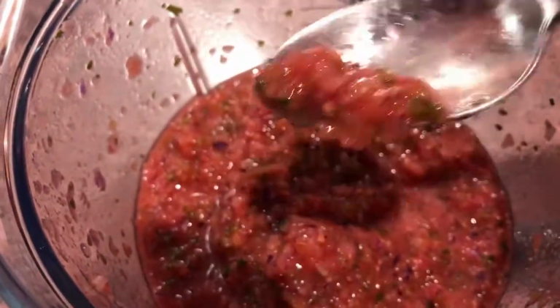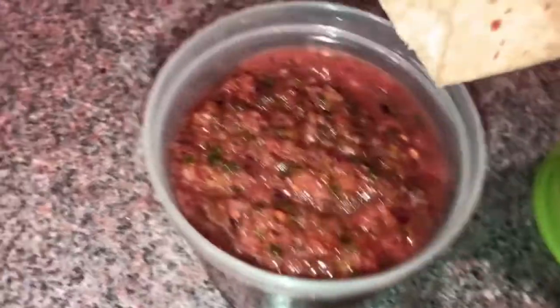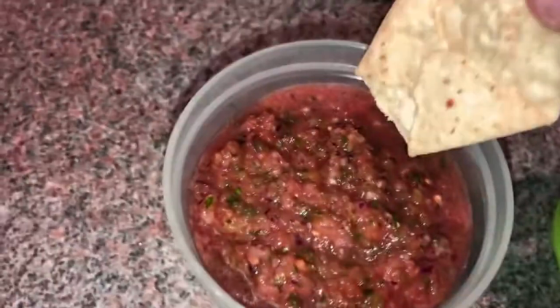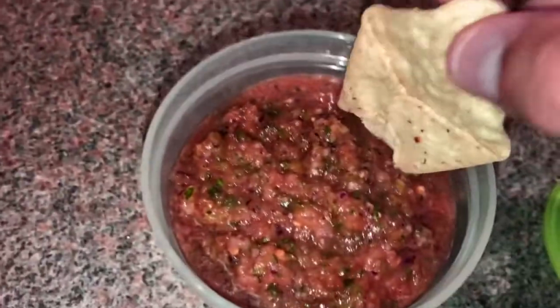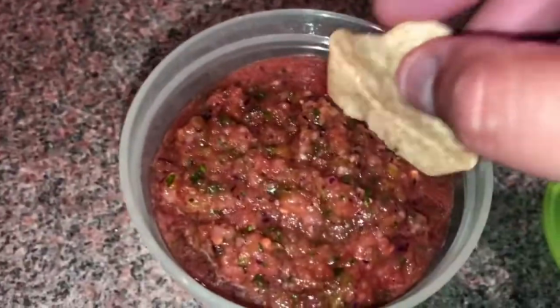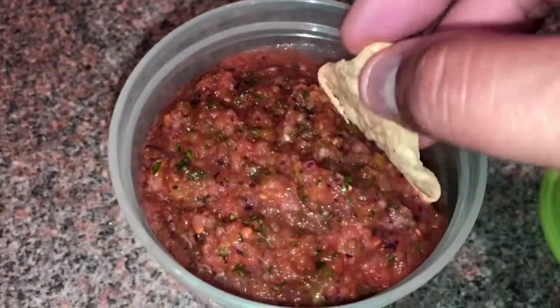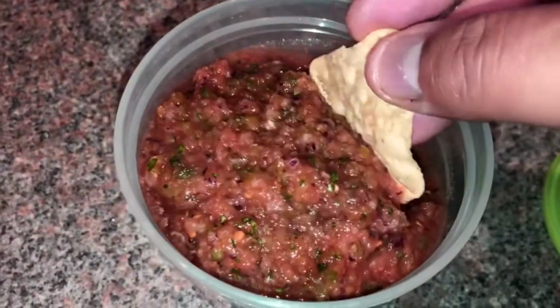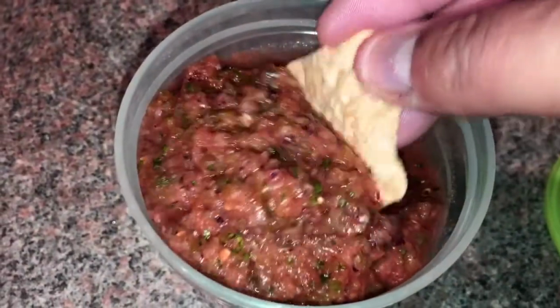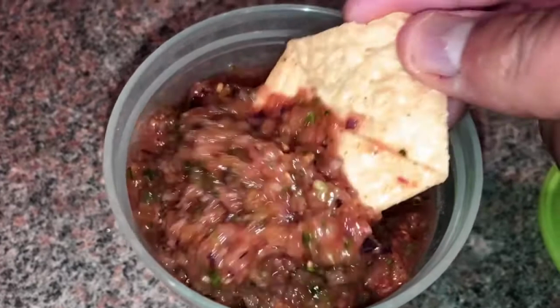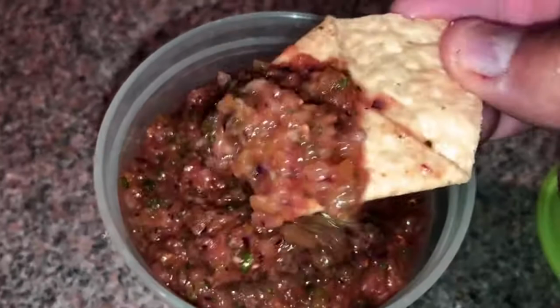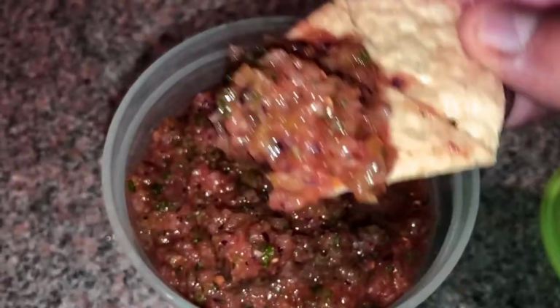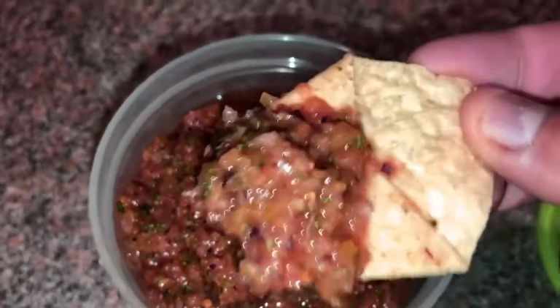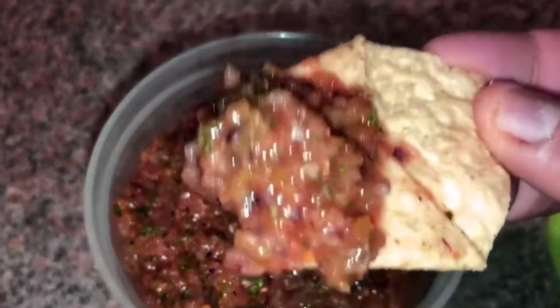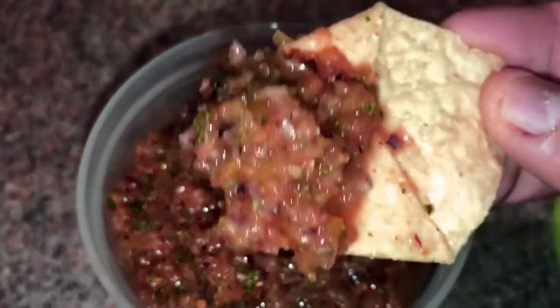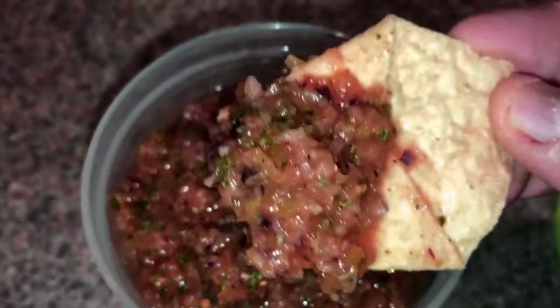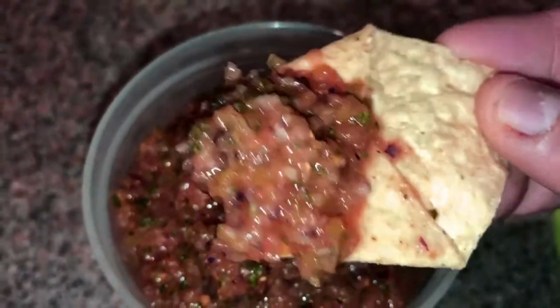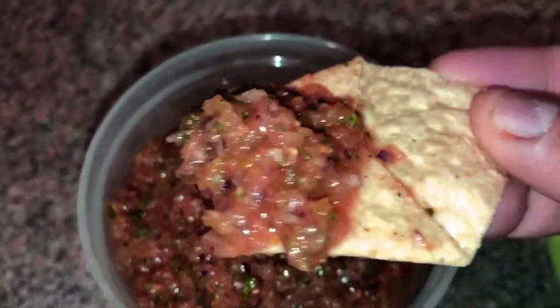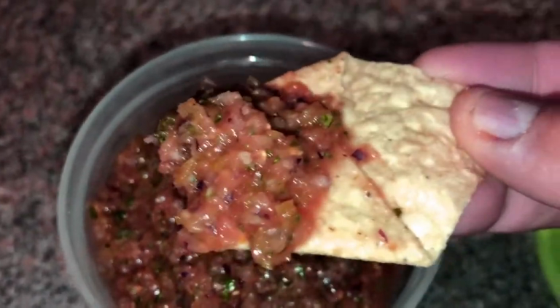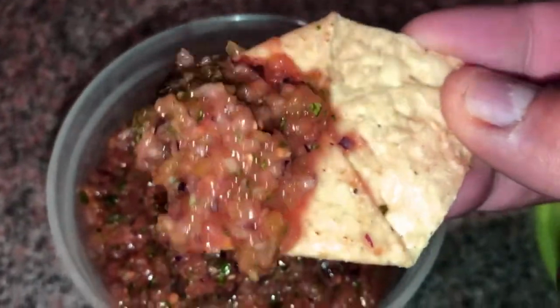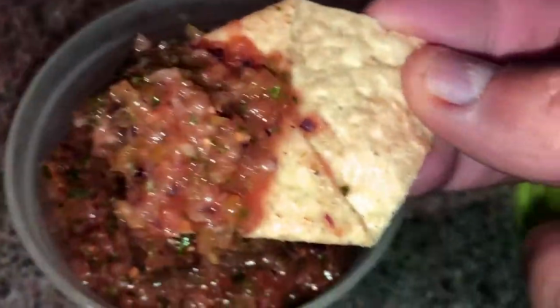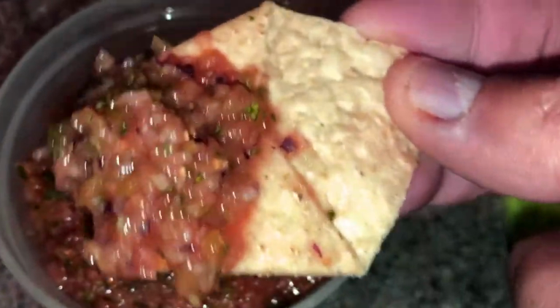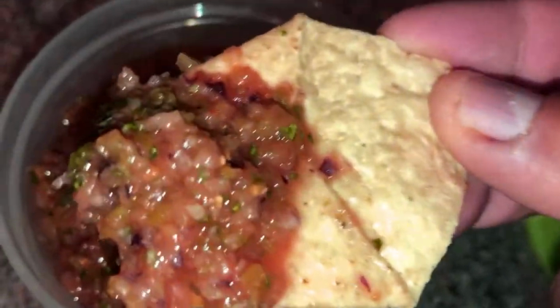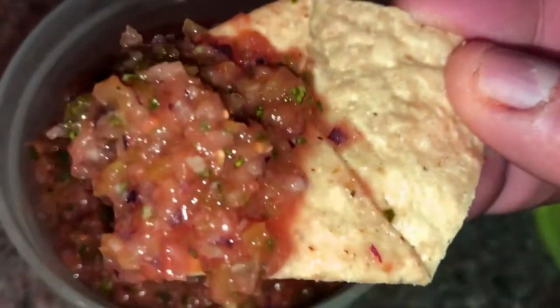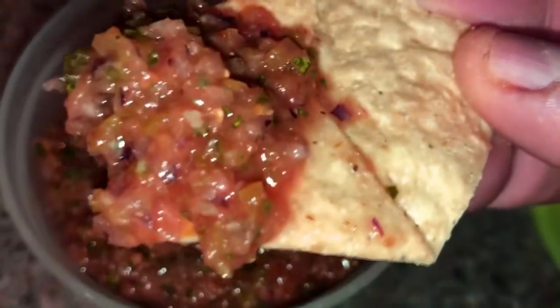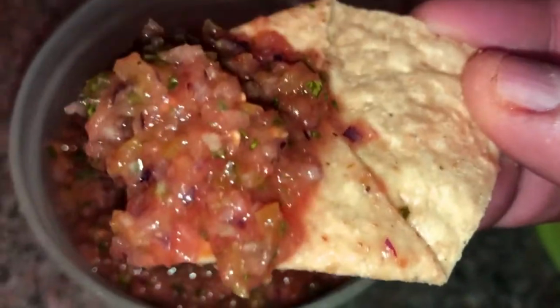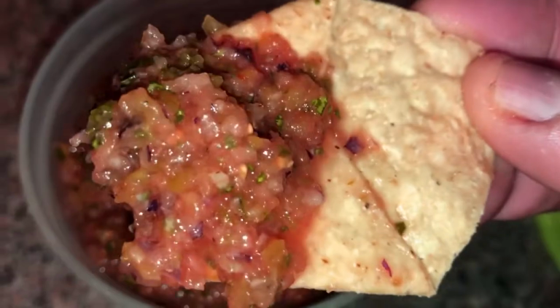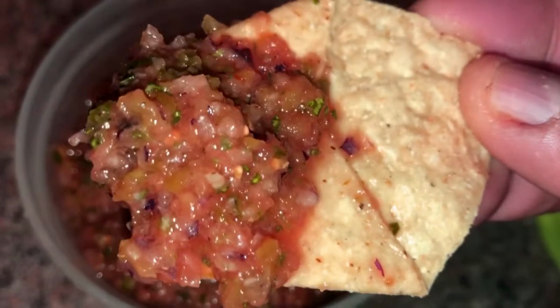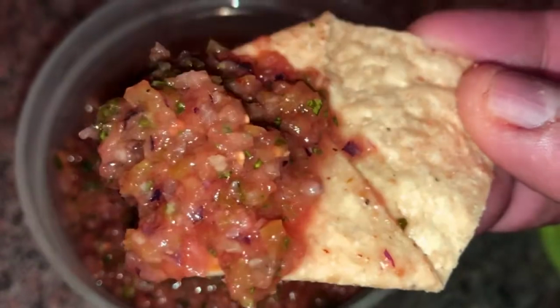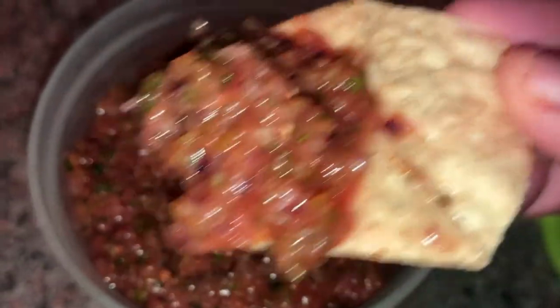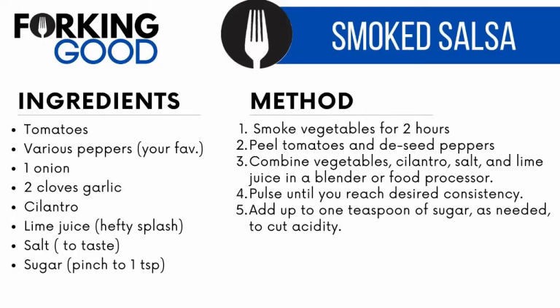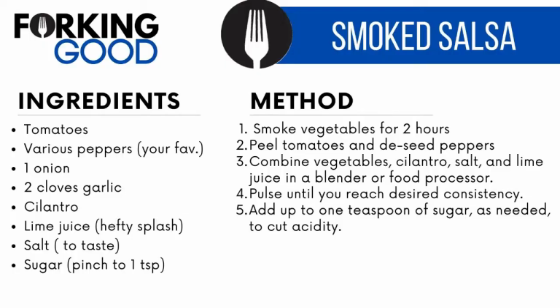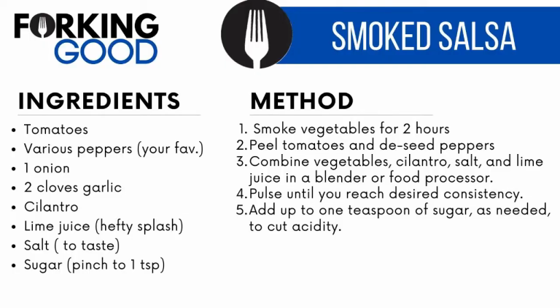Now just enjoy with your favorite chips, and it'll be even better after a day in the fridge. Like what you see? Subscribe so you don't miss our next recipe.